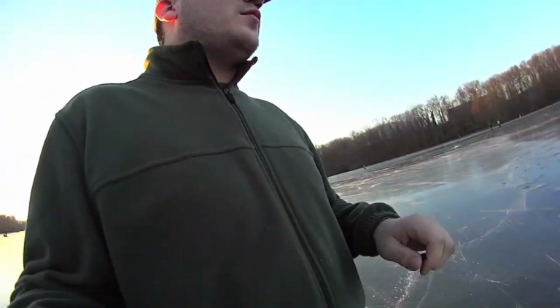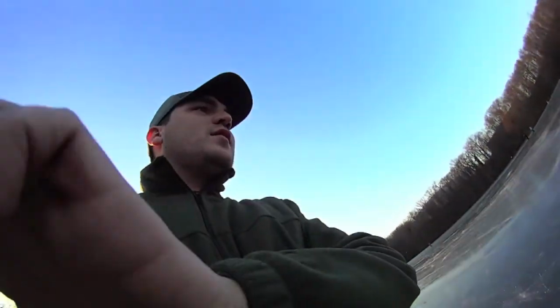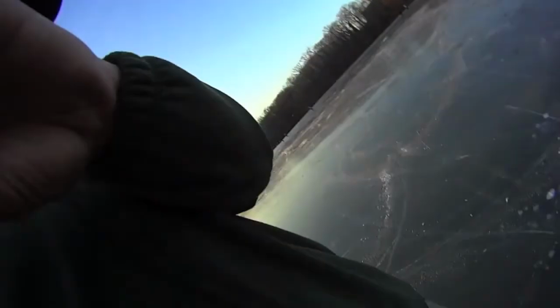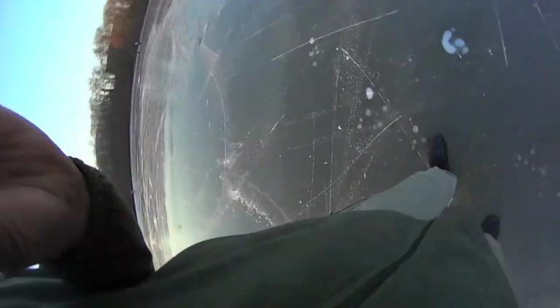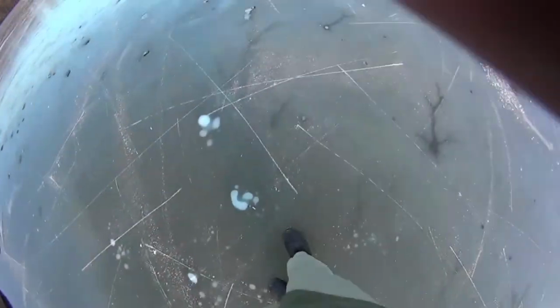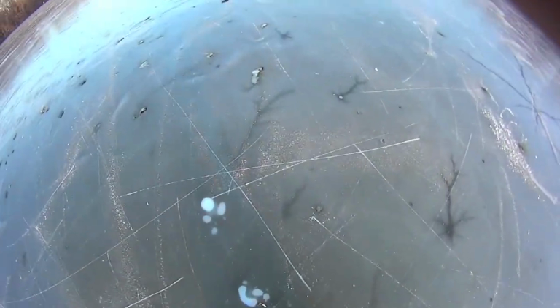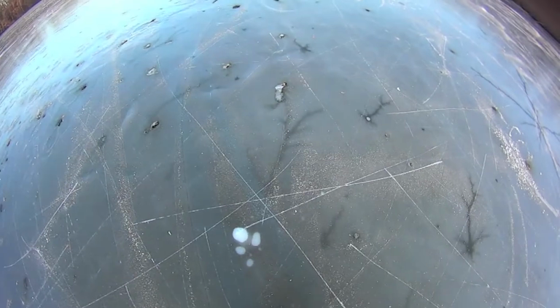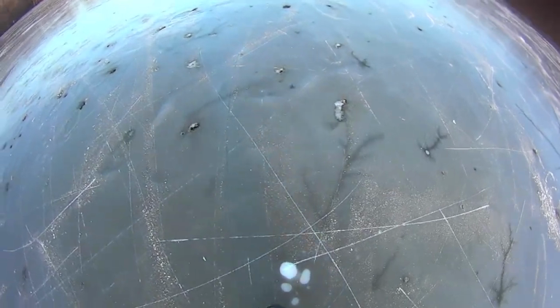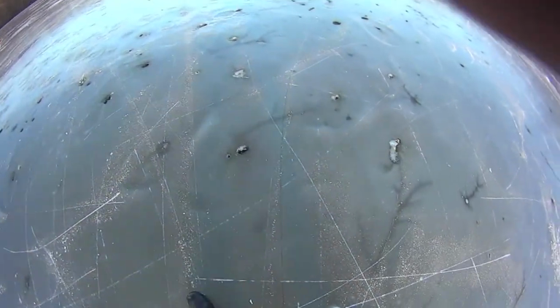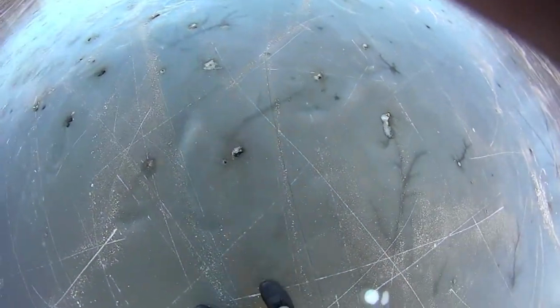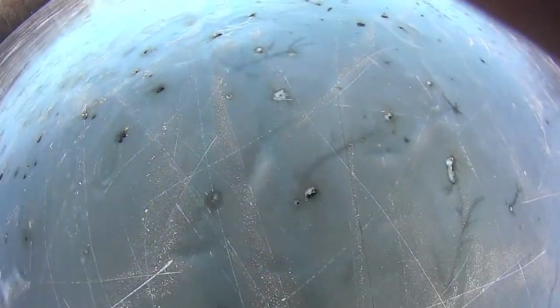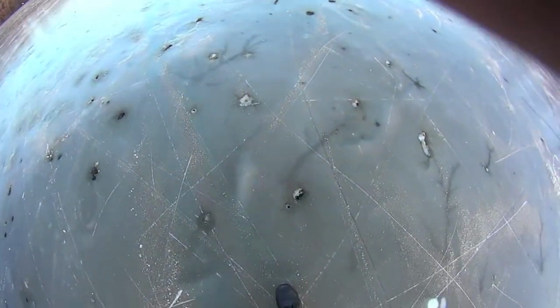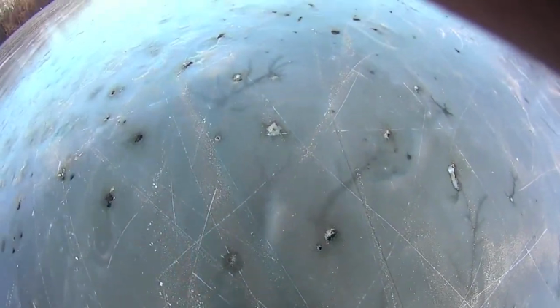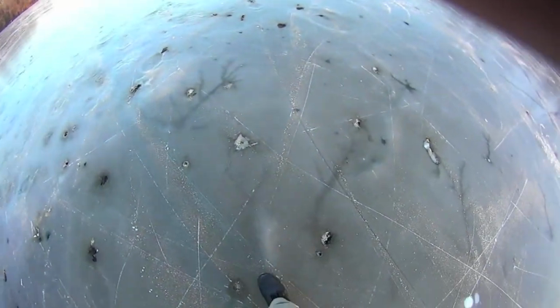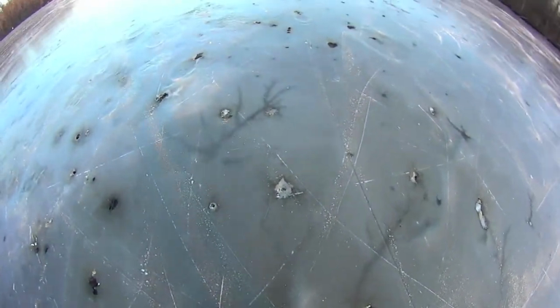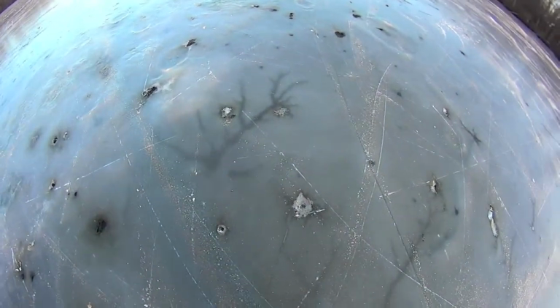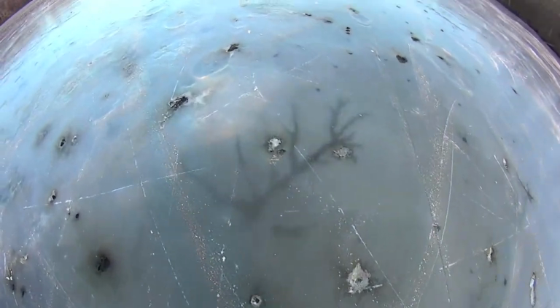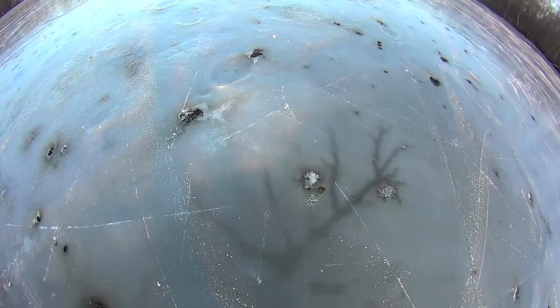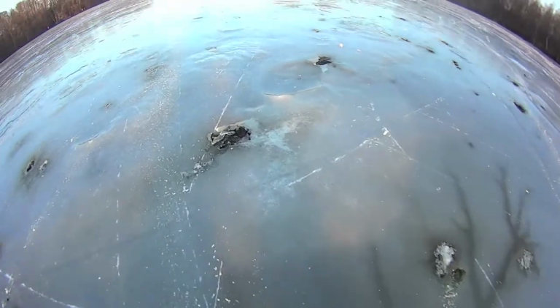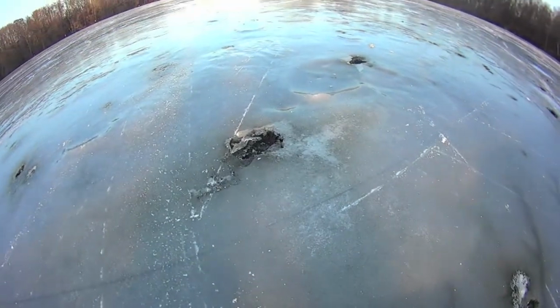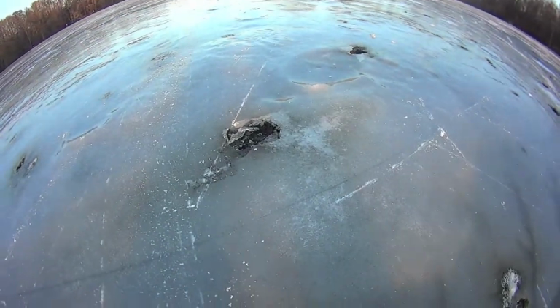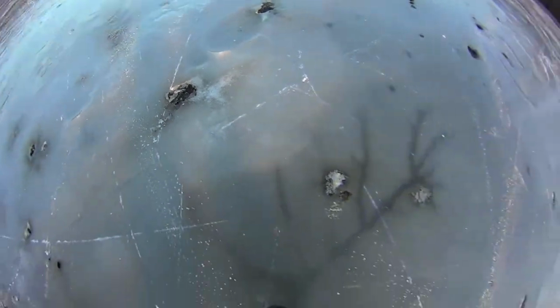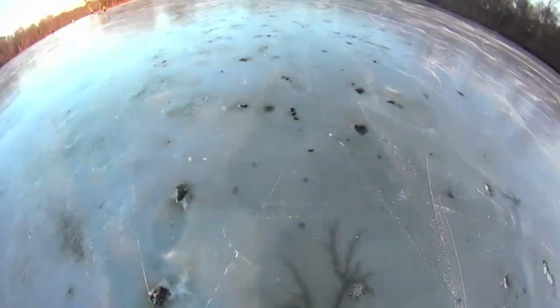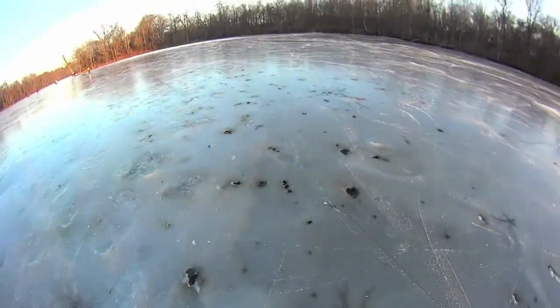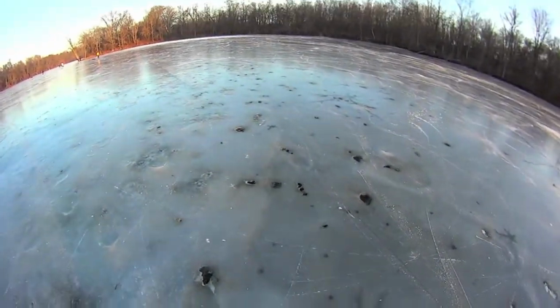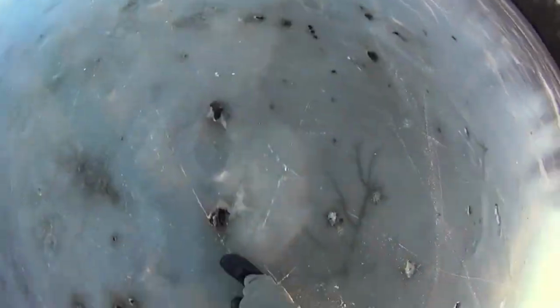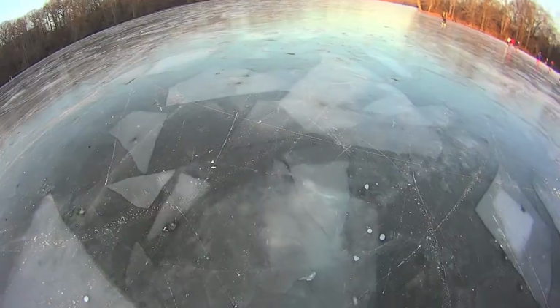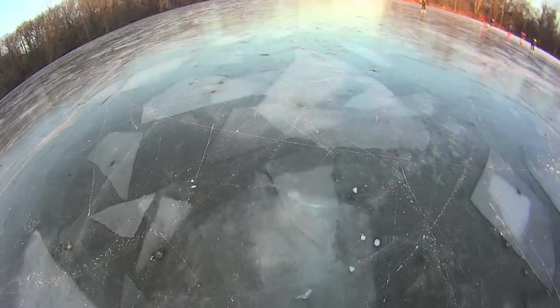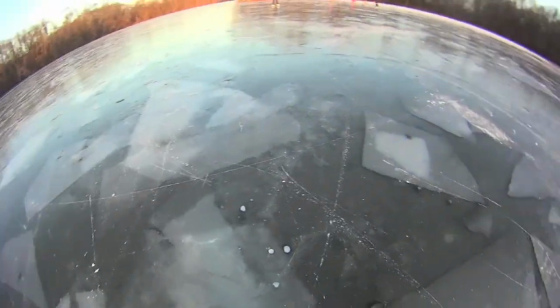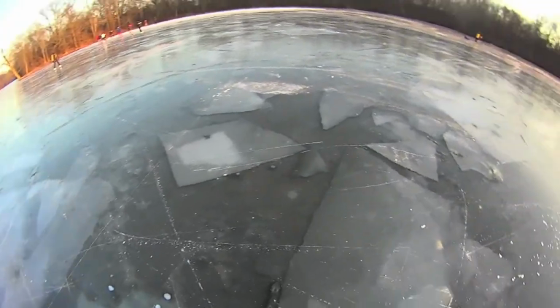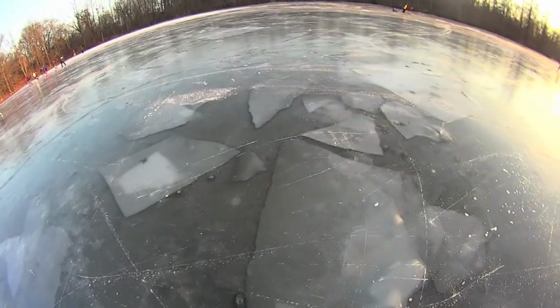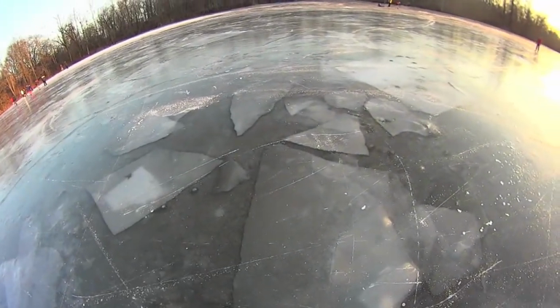Wow, look at this. I think this is all bird poop. All this stuff is bird poop — it's like it's eating into the ice. That's a lot of it. Look at the pattern on the floor. It's pretty cool.